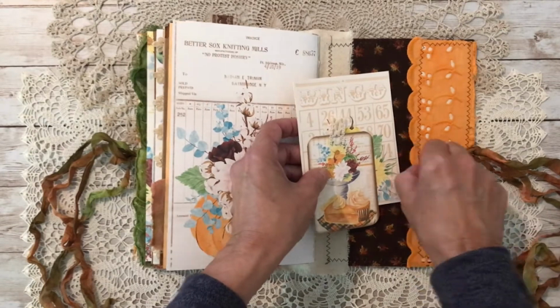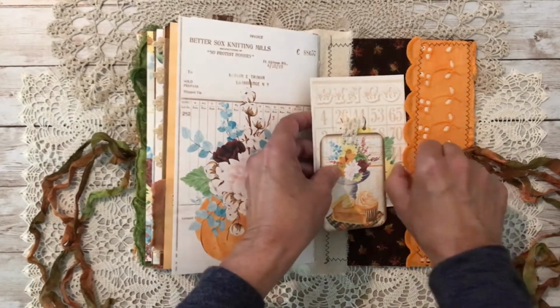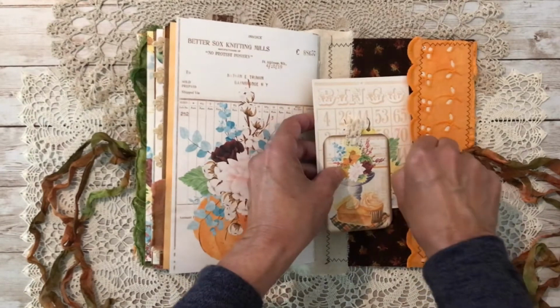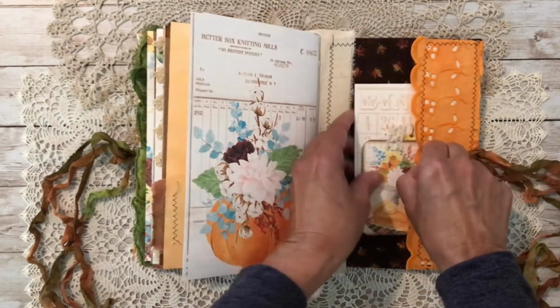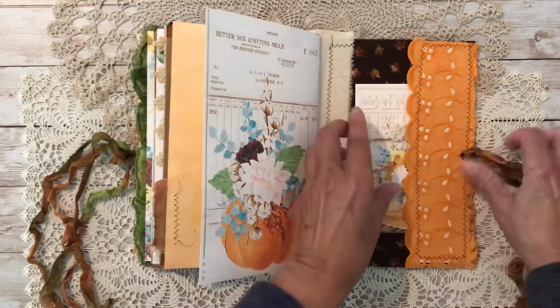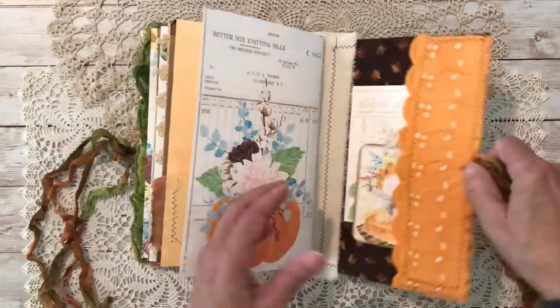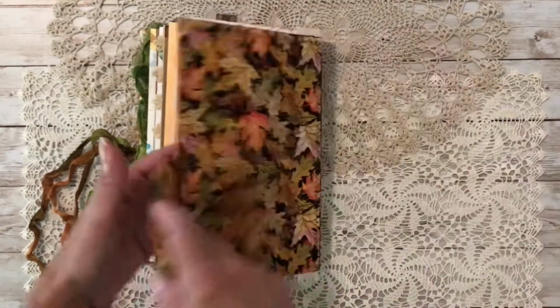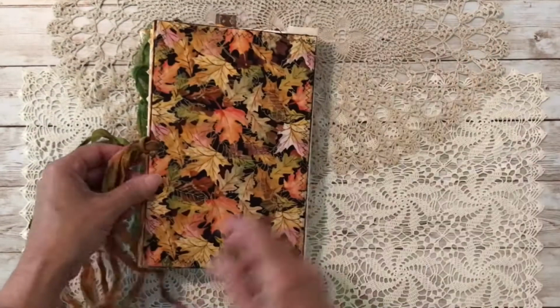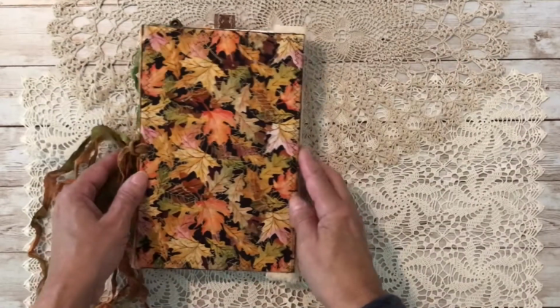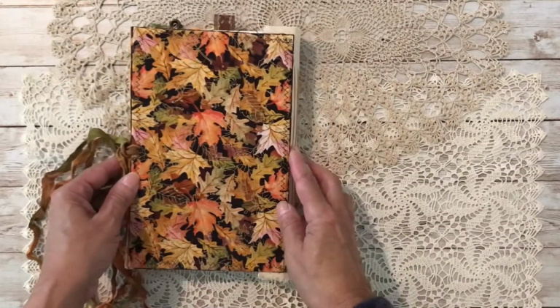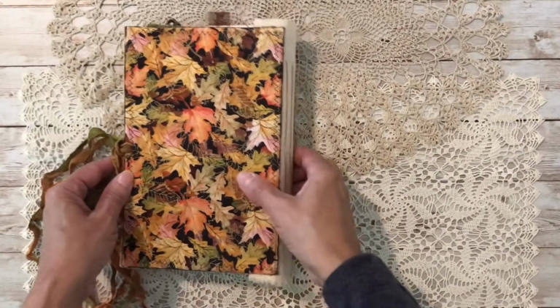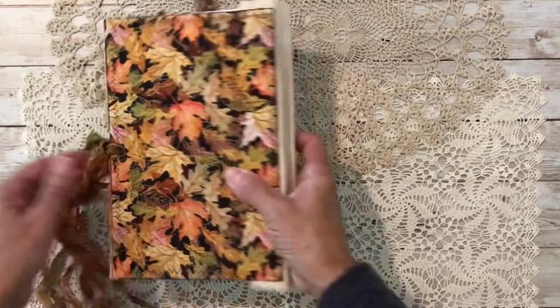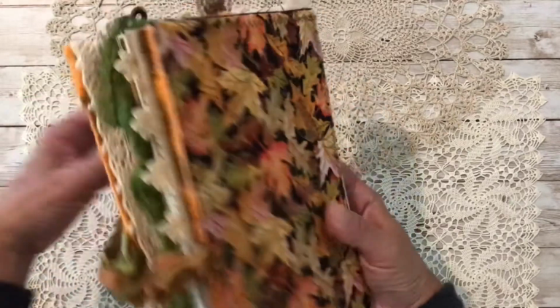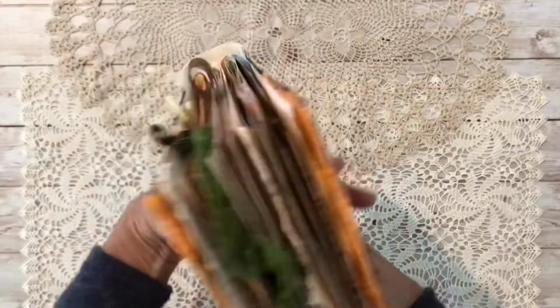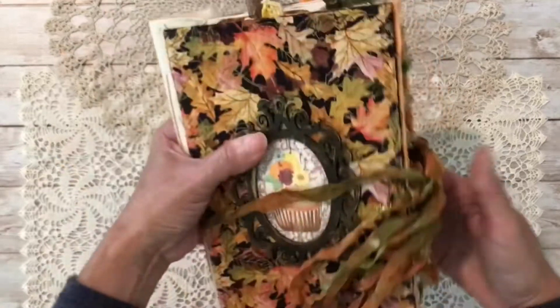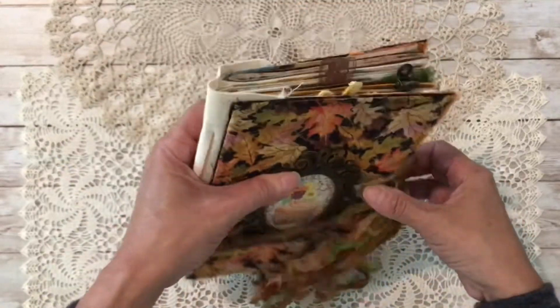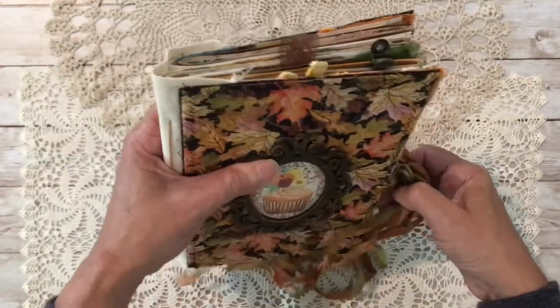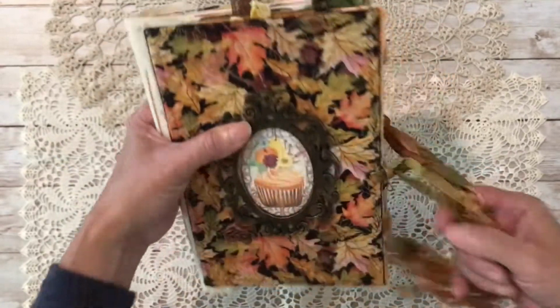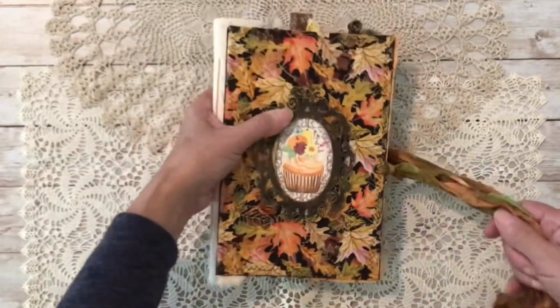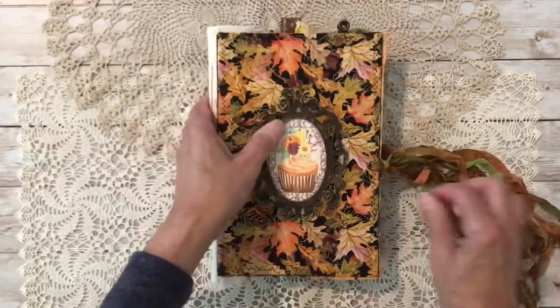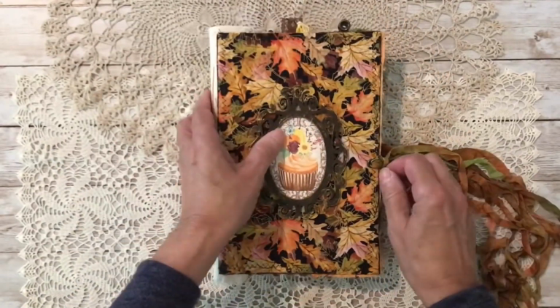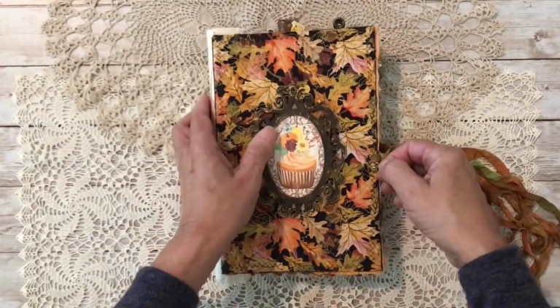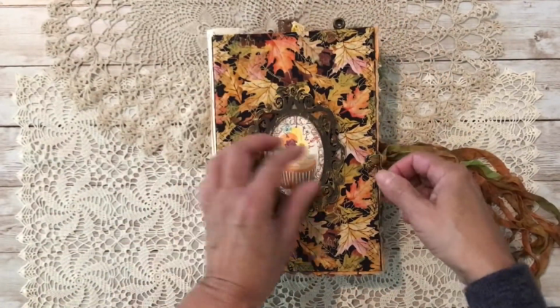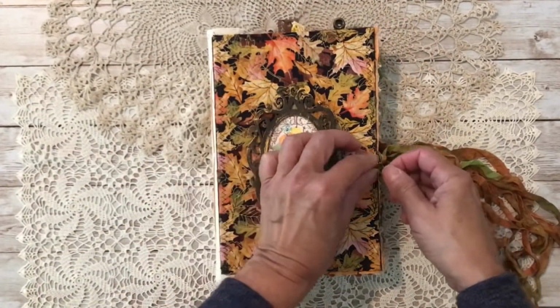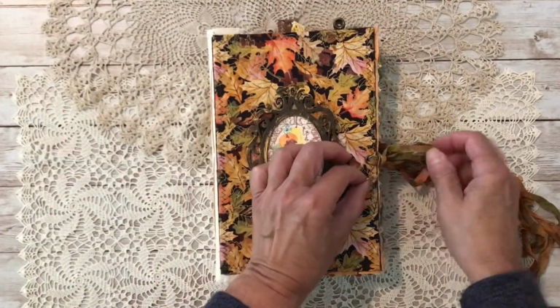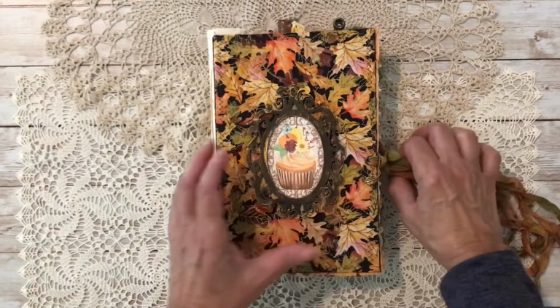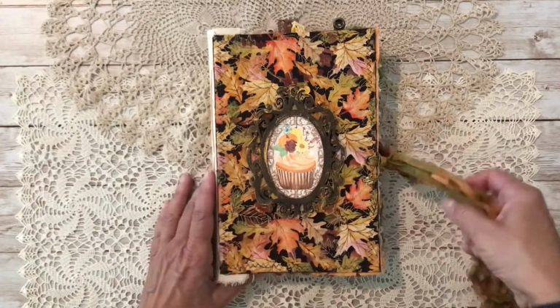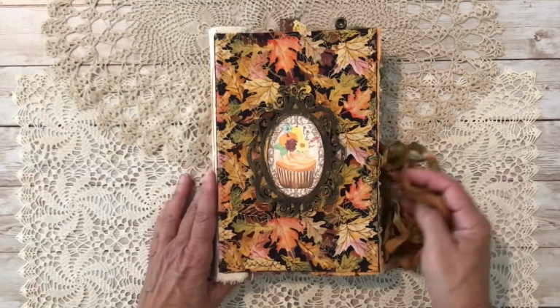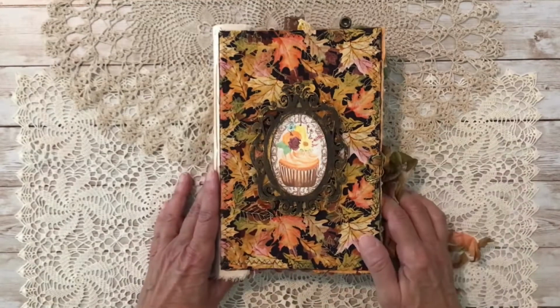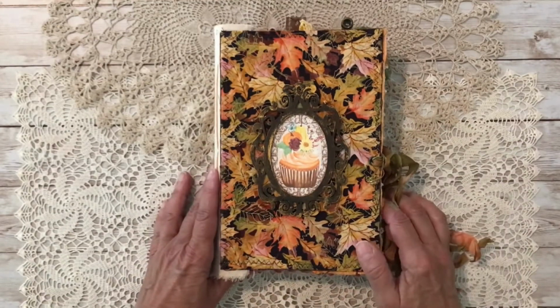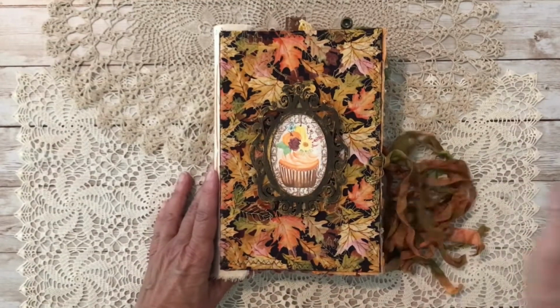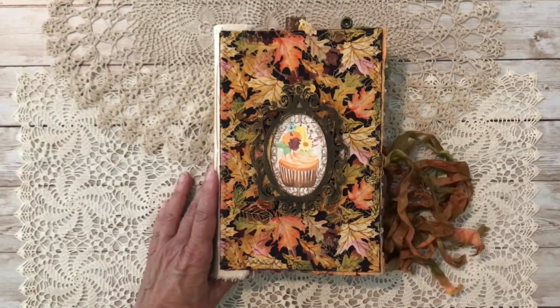That's the end of the journal — a little pocket in the back with a couple of cards tucked in, and that's the back of the journal. I hope you like it! This will be available in my Etsy shop, which I'll link below. Thanks for watching, and see you next time!